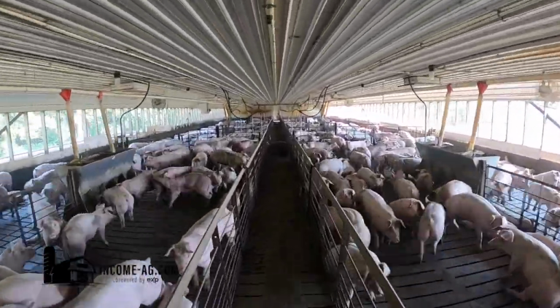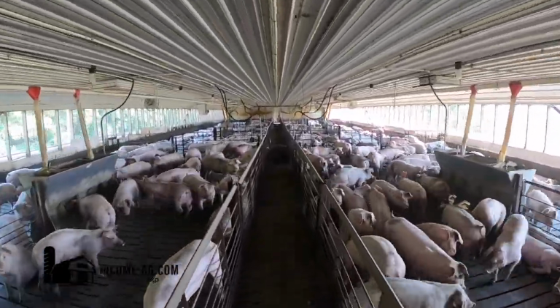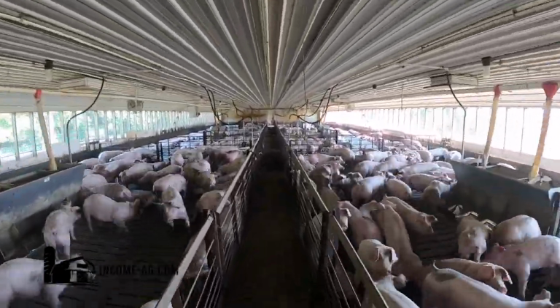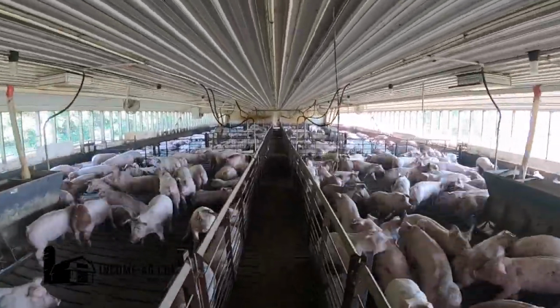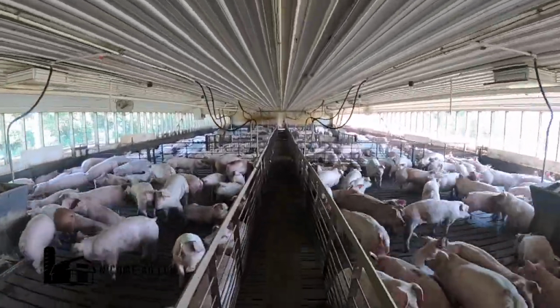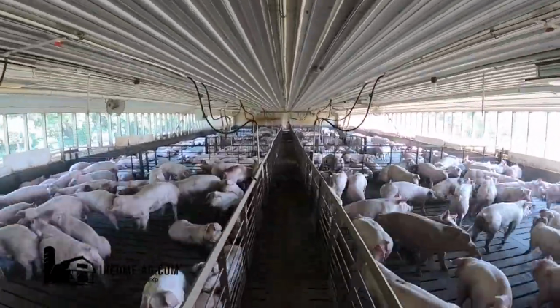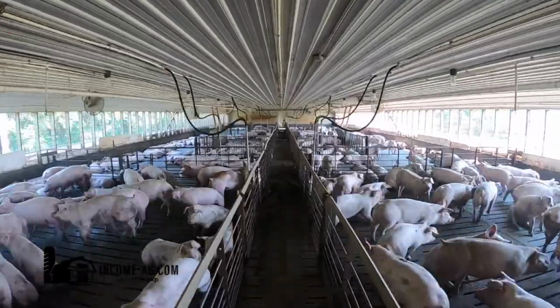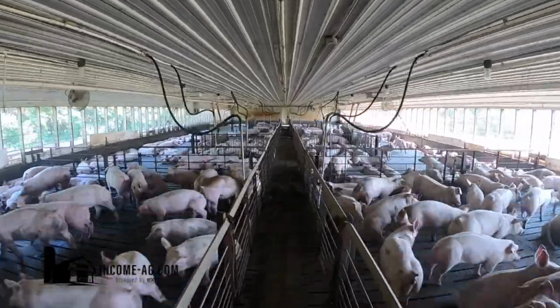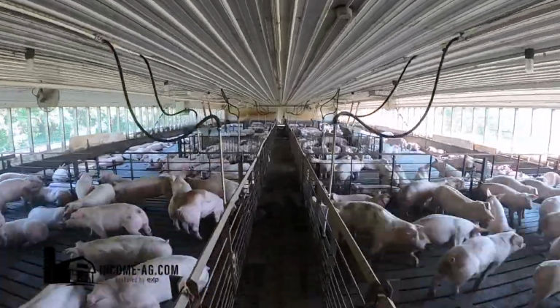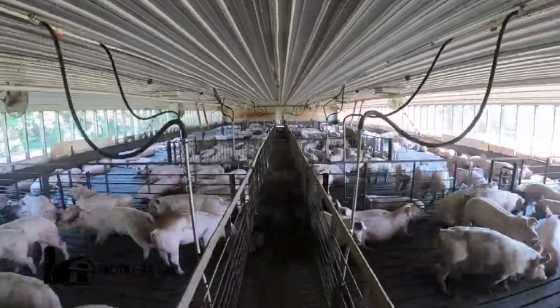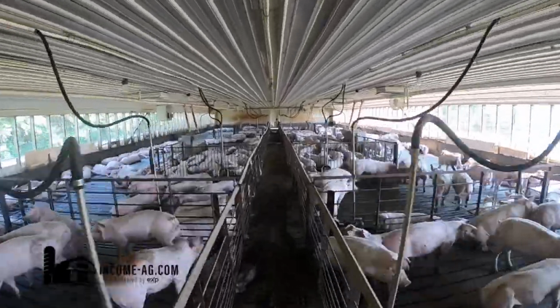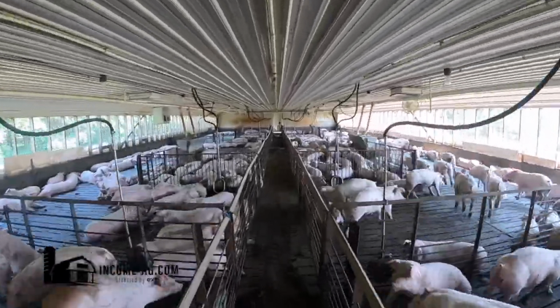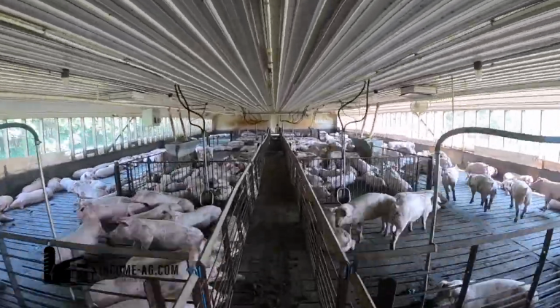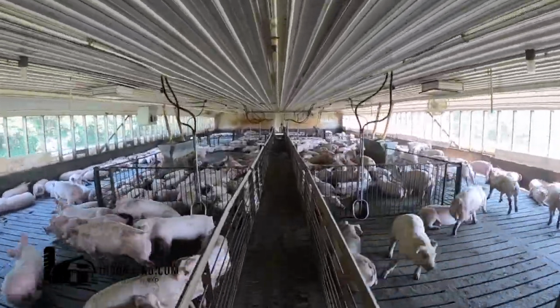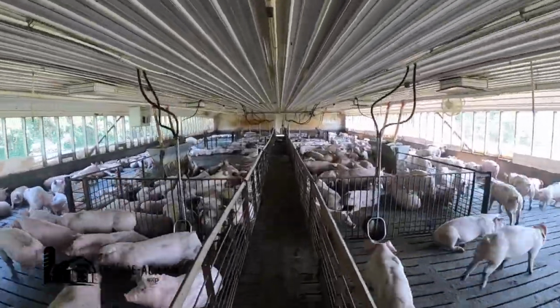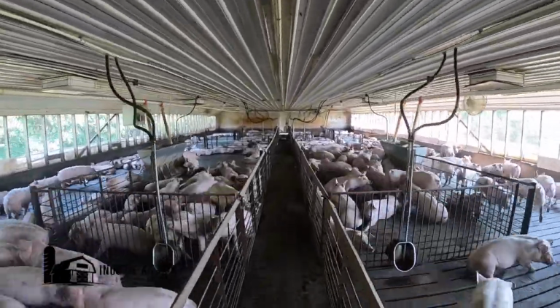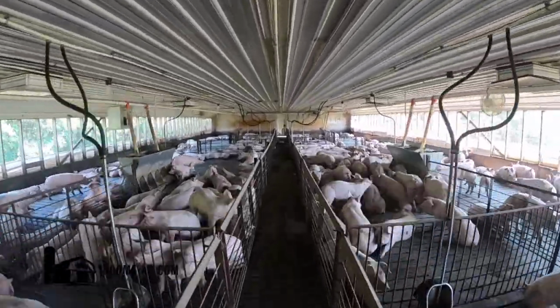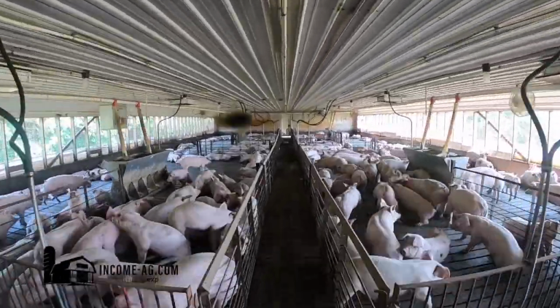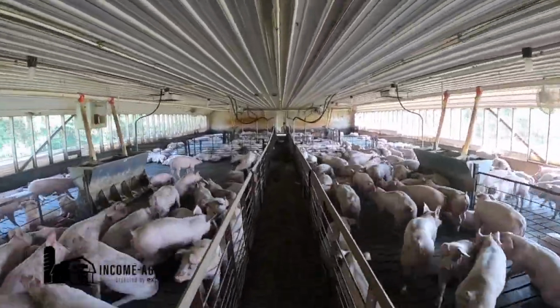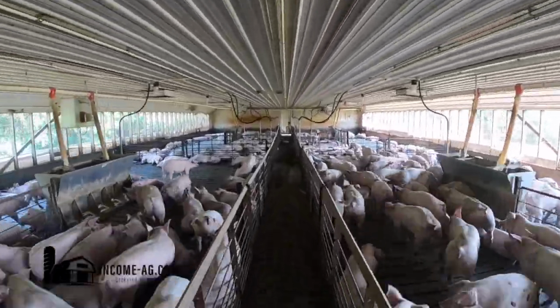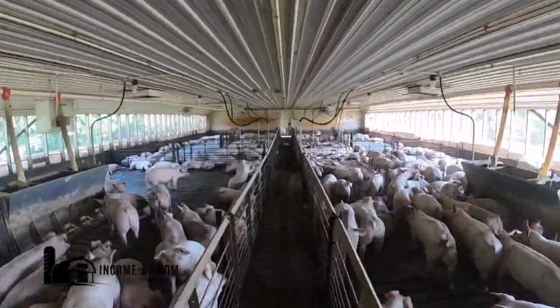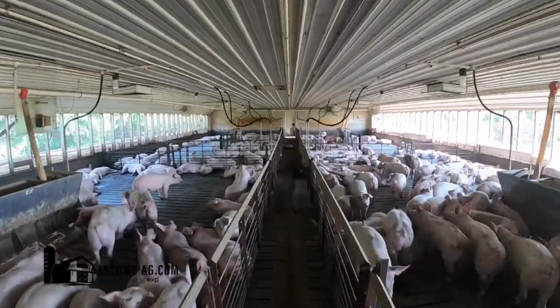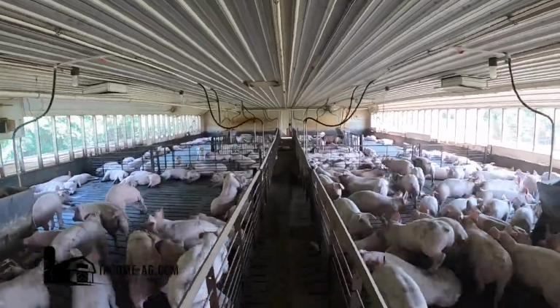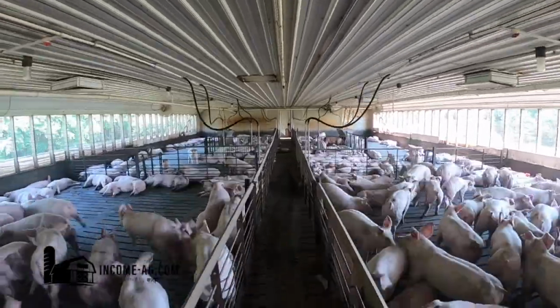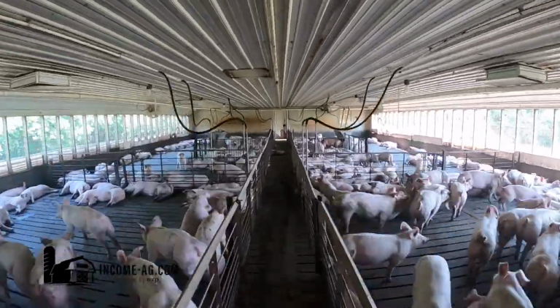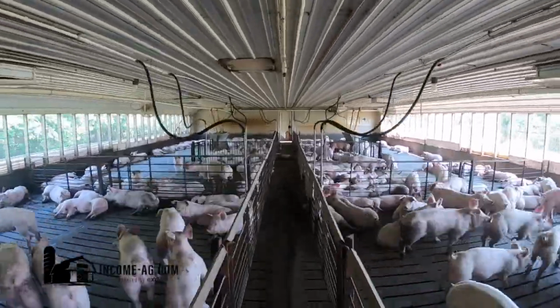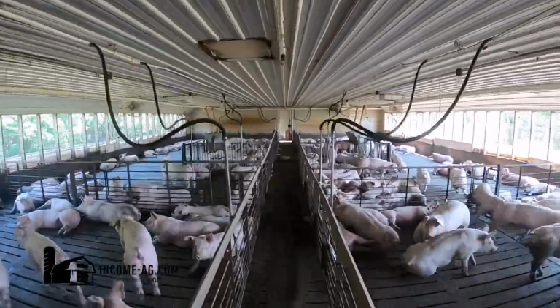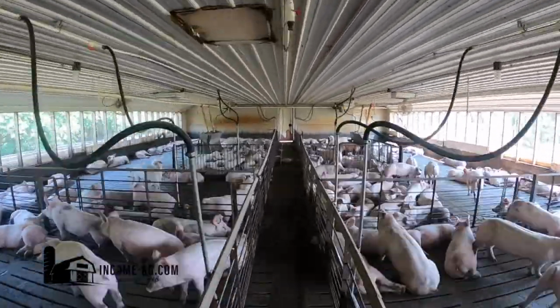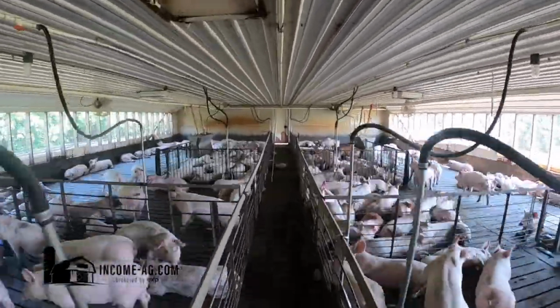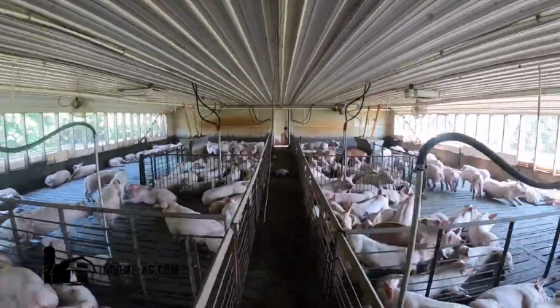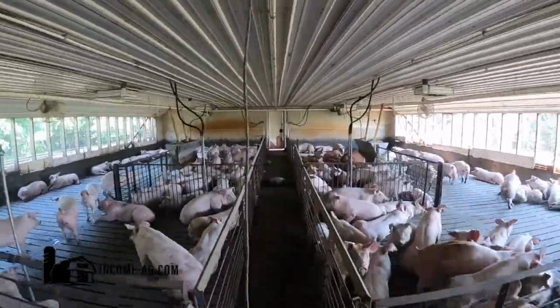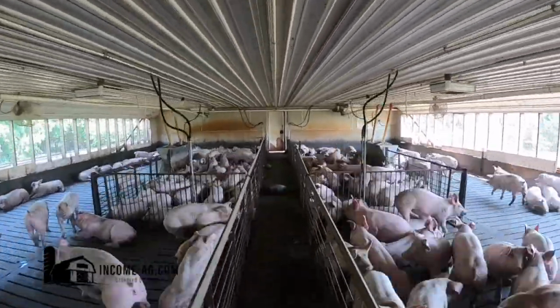There are two rooms in this barn as well, with a total of 20 pens. It features a Flex Flow feed system throughout, wet-dry feeders, as well as stainless cup waterers.